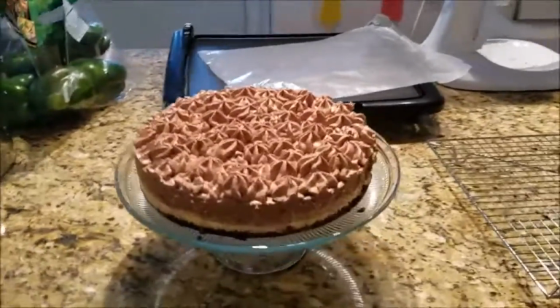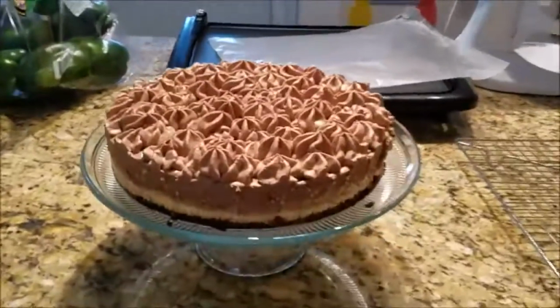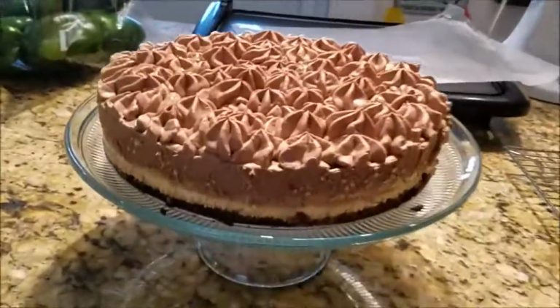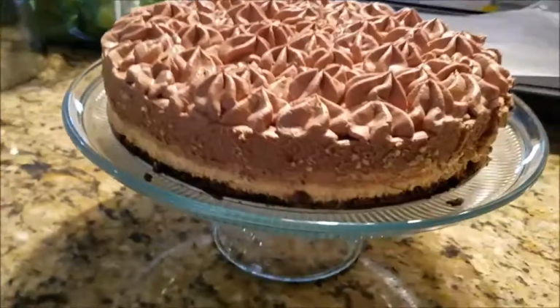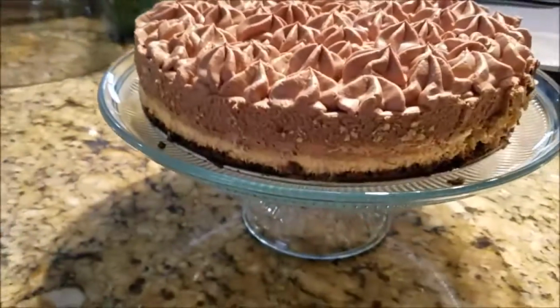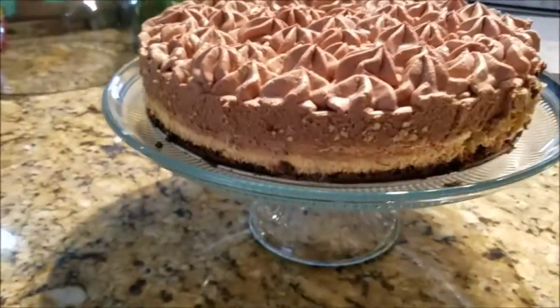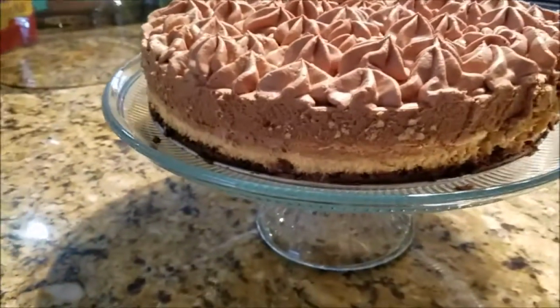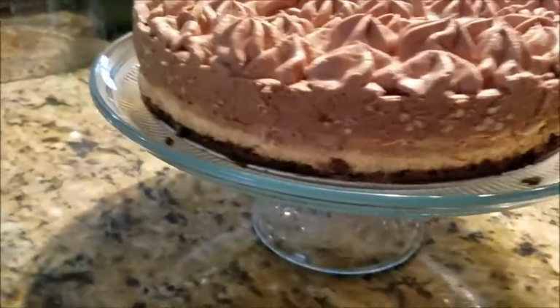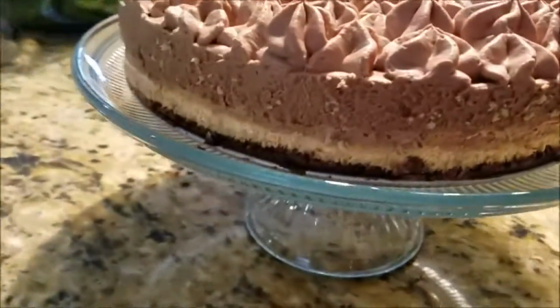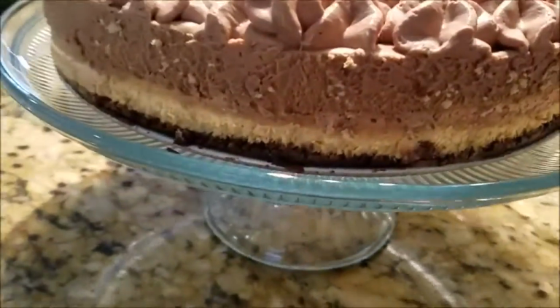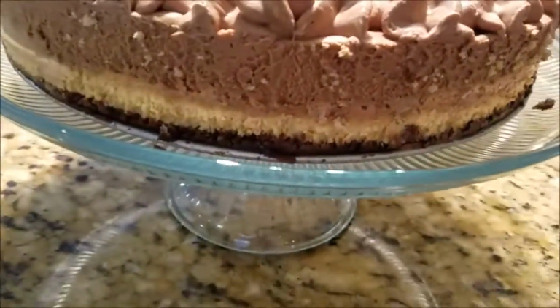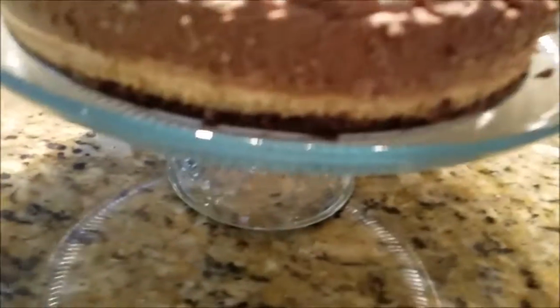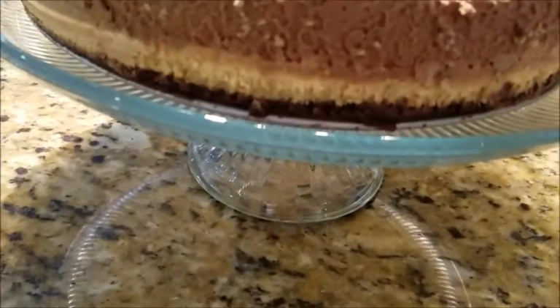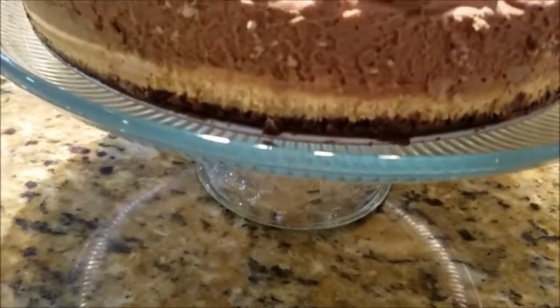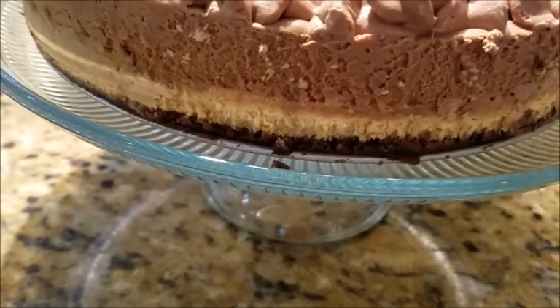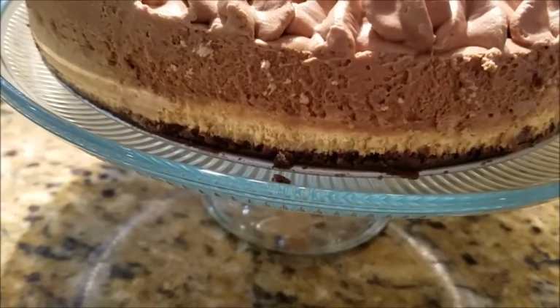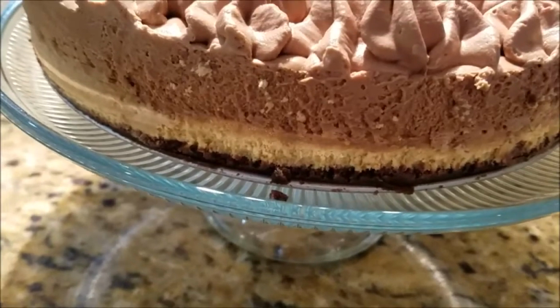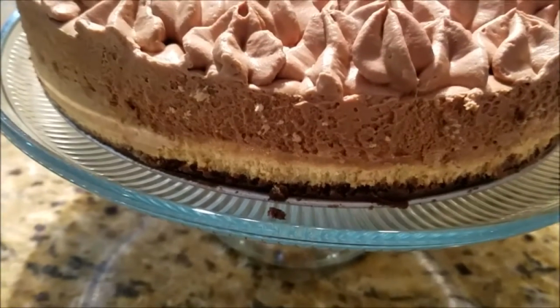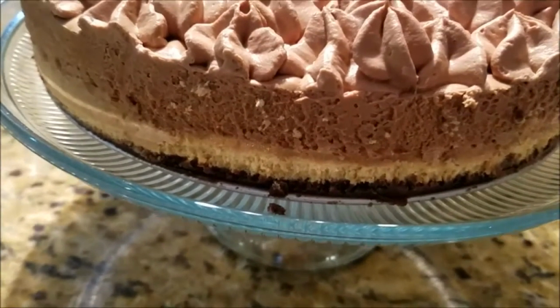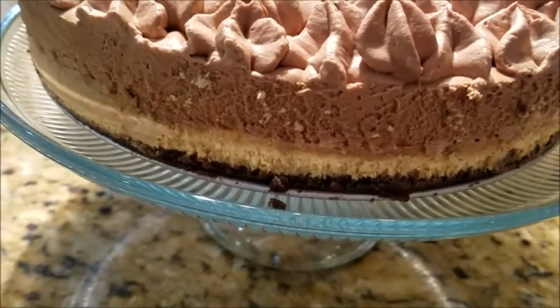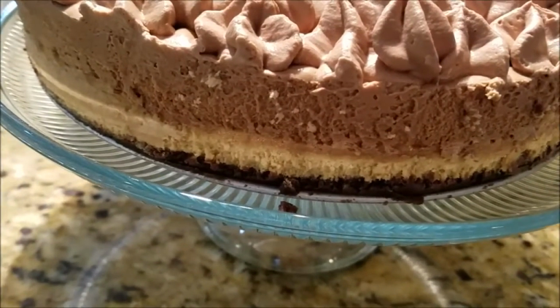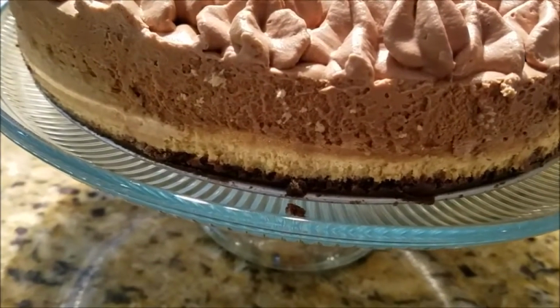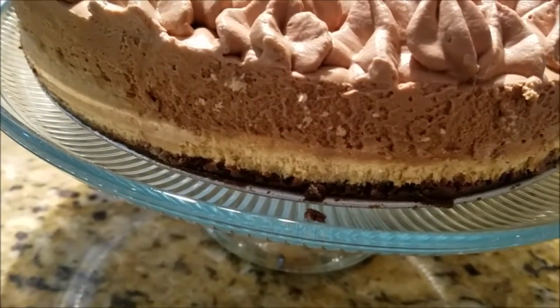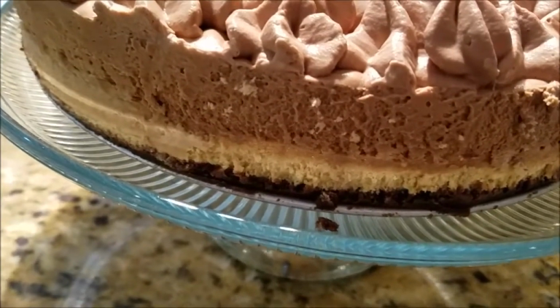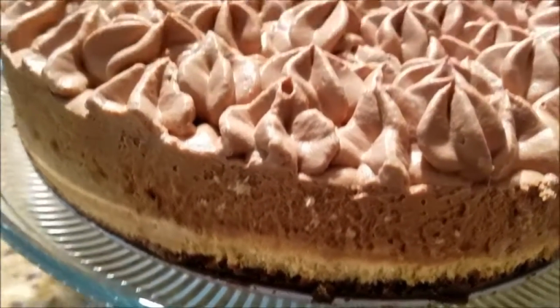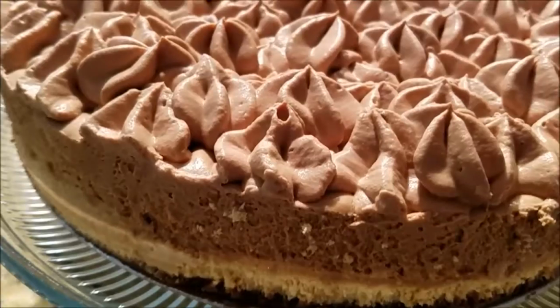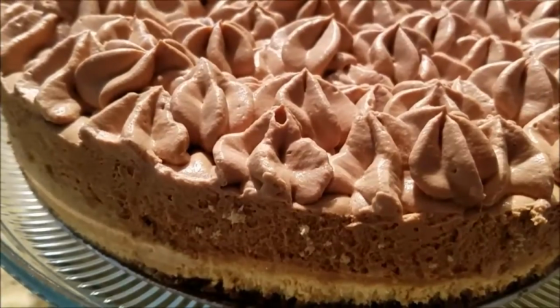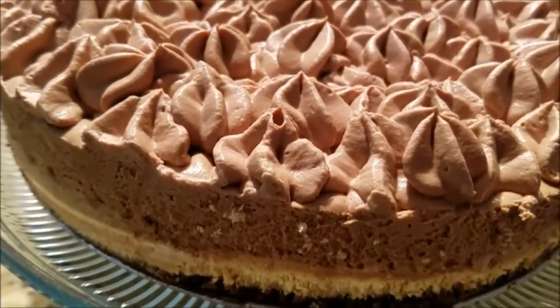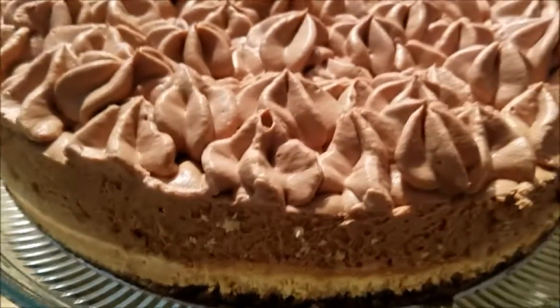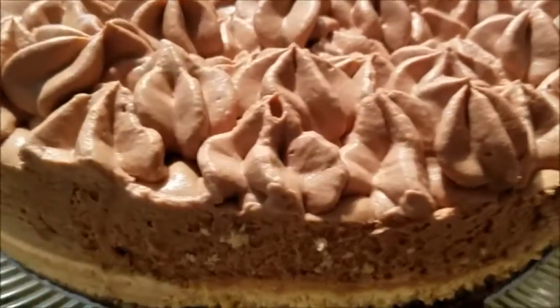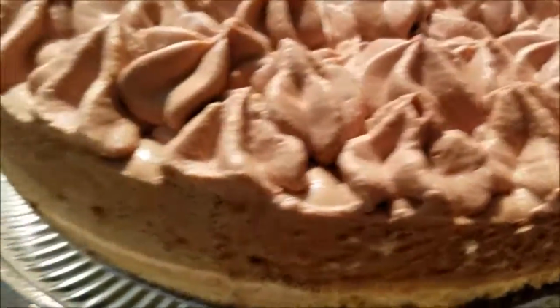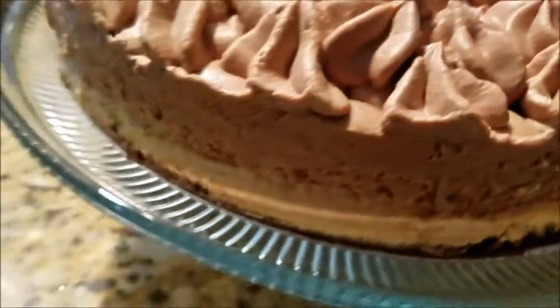Okay, it's all done. This is the final result — a graham cracker base, cheesecake layer, coffee mousse, and then a whipped cream top.